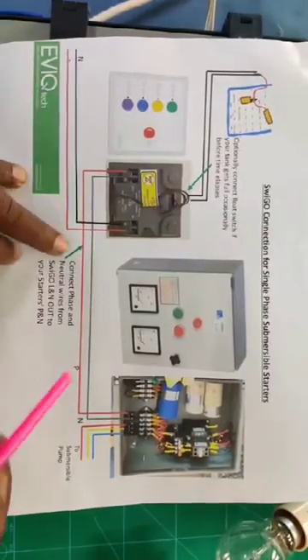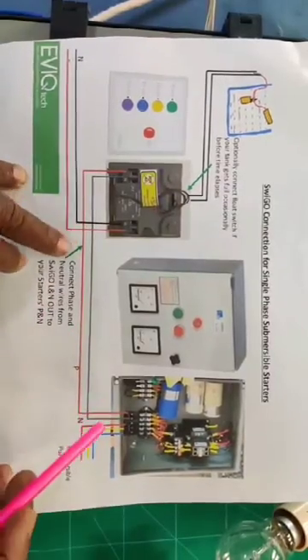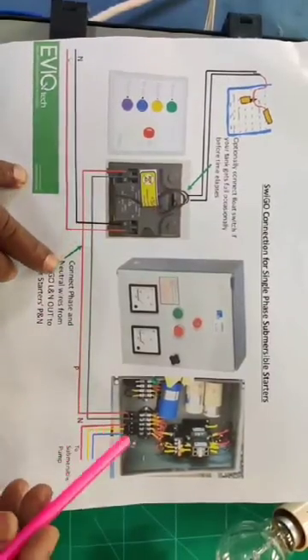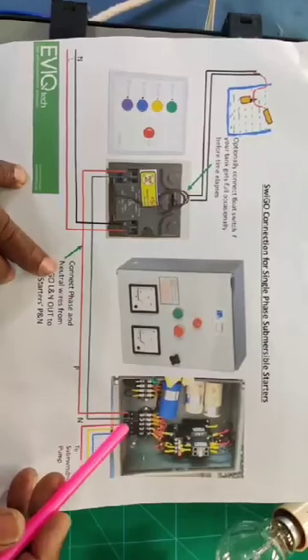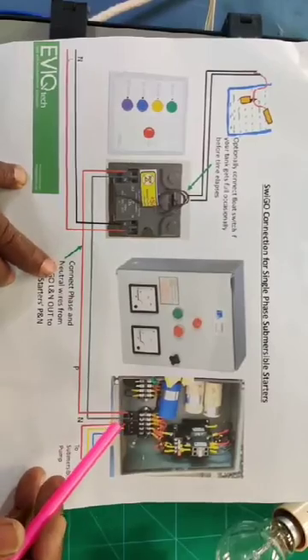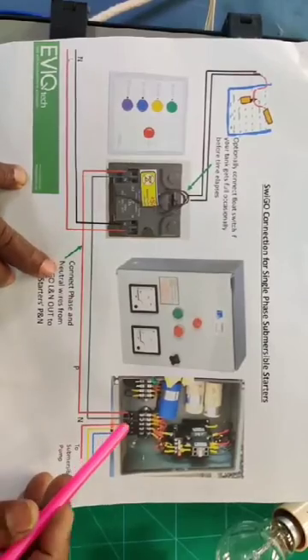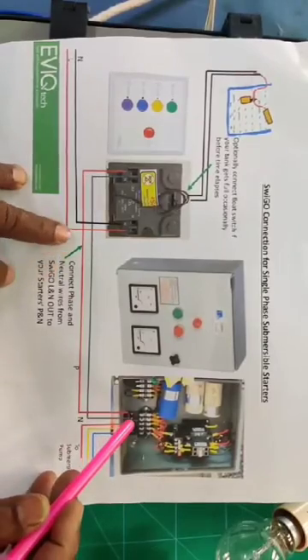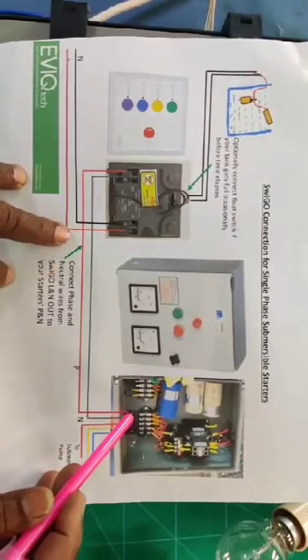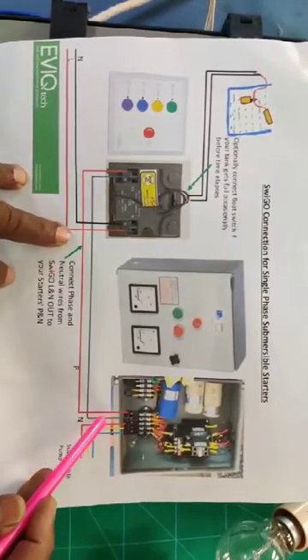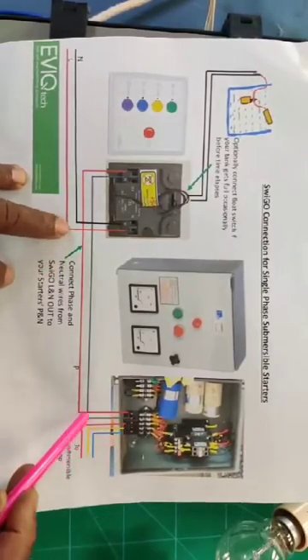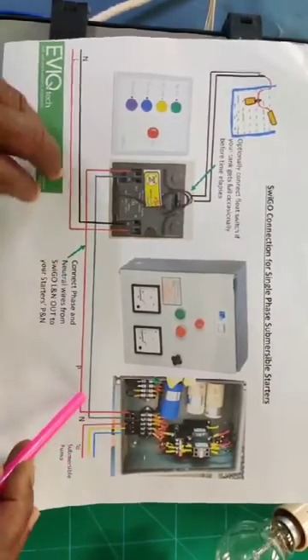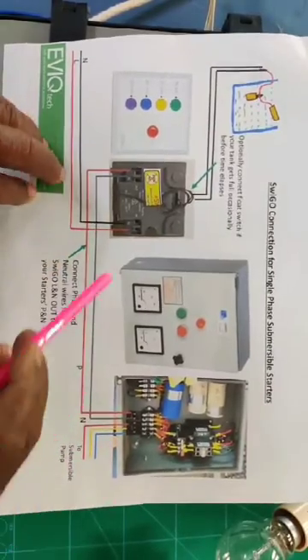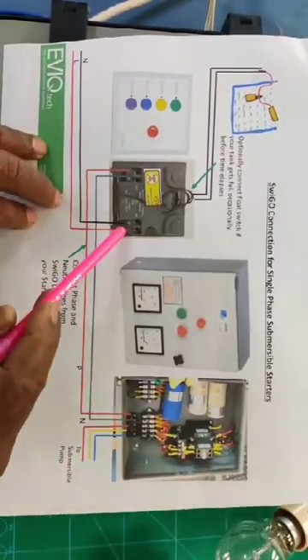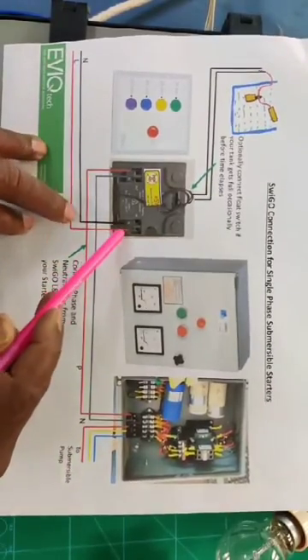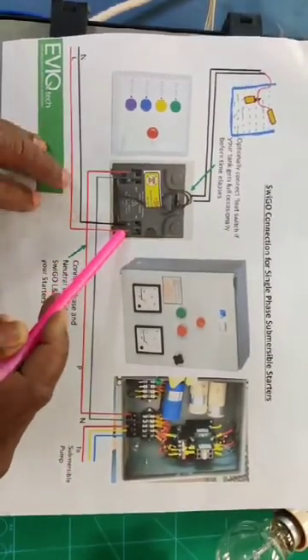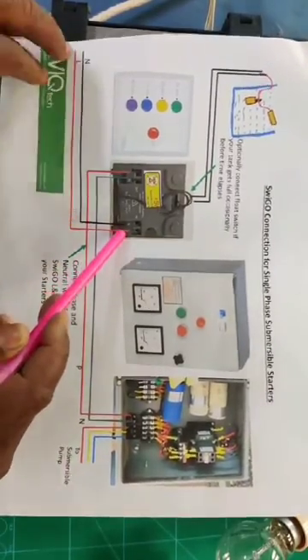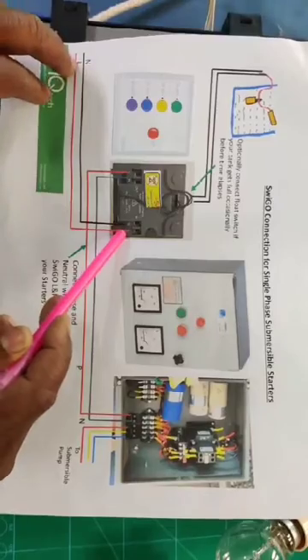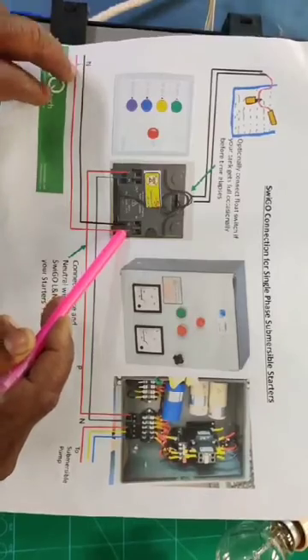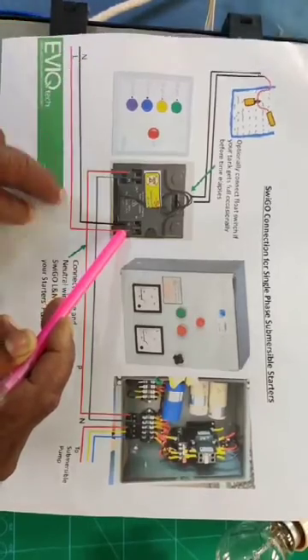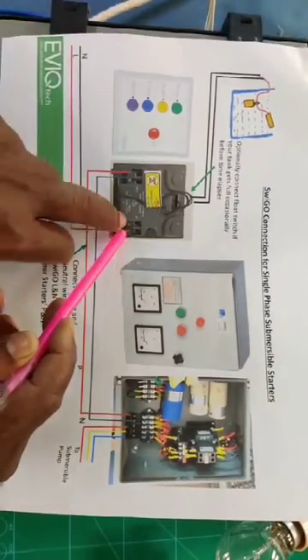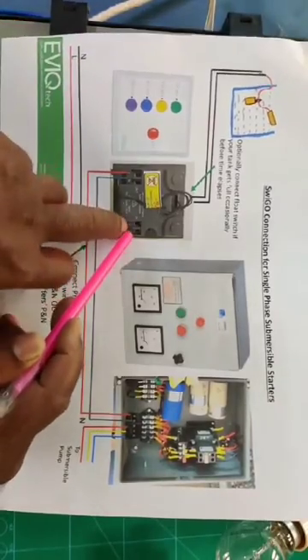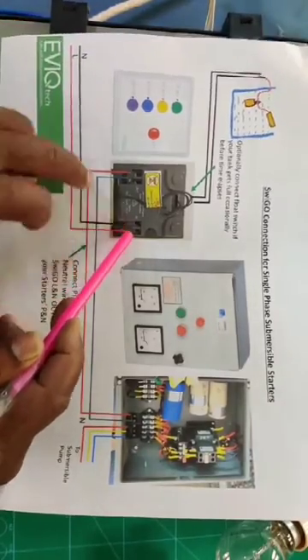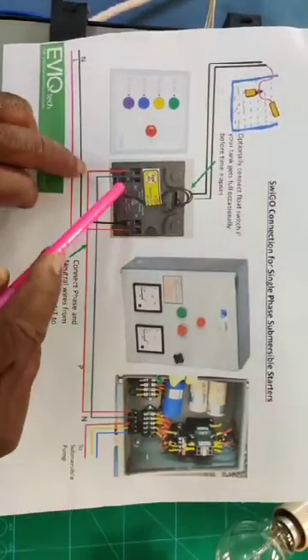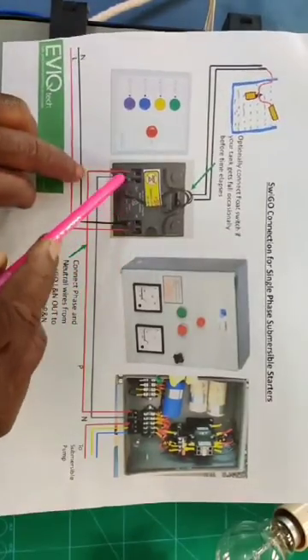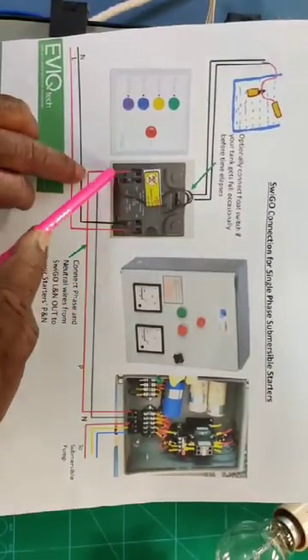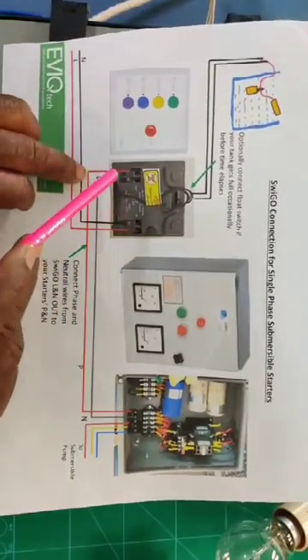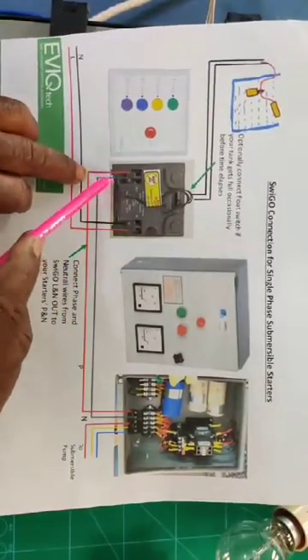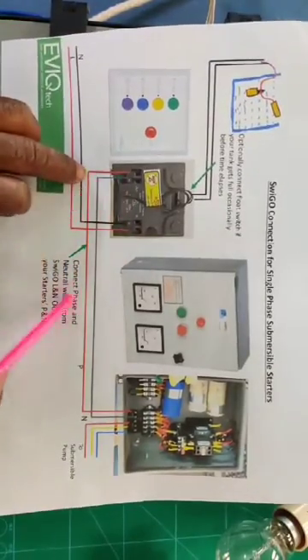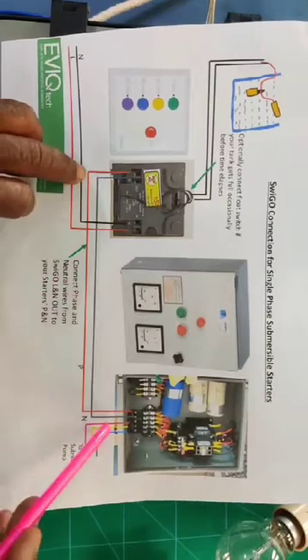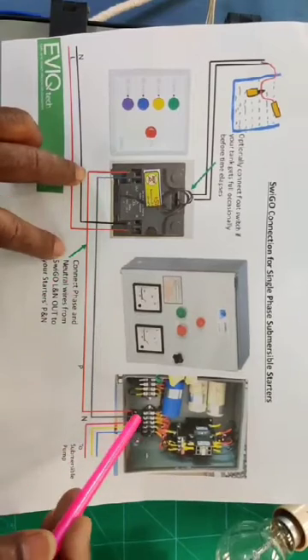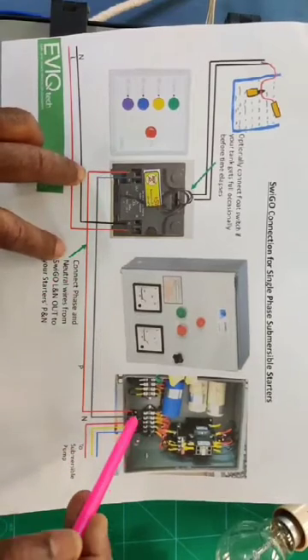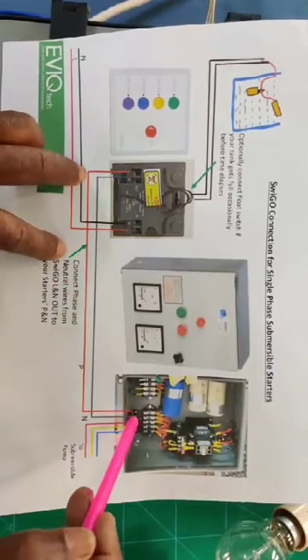As per this diagram, remove the line and neutral from your existing starter and connect to Svigo. Input supply will come to Svigo, then take output from Svigo to your existing starter.